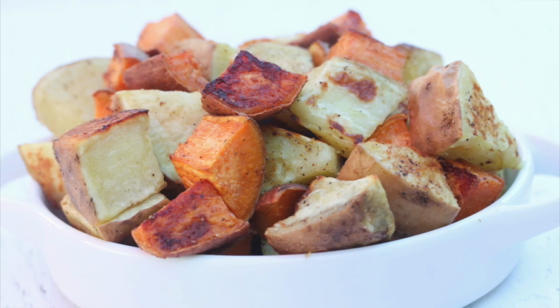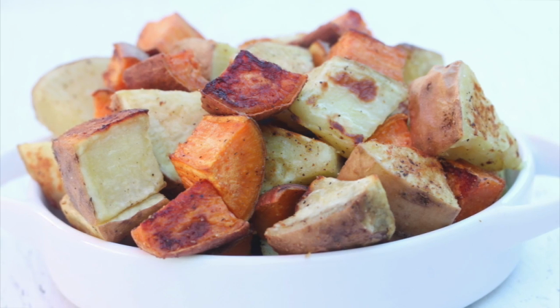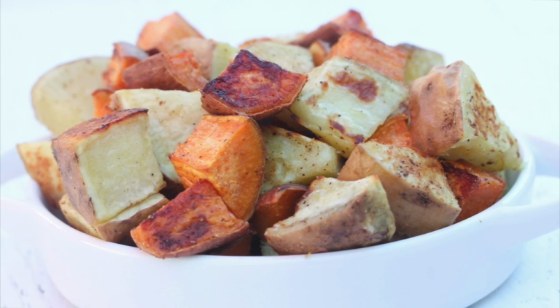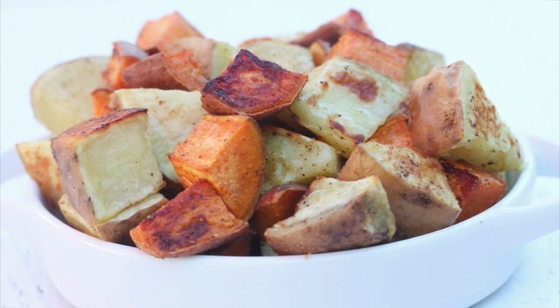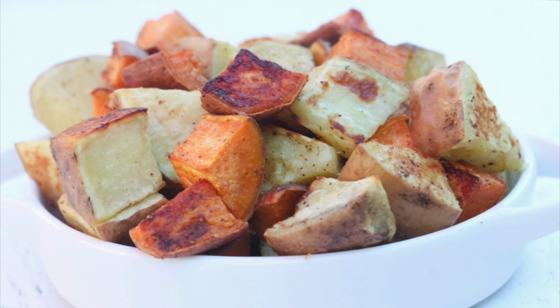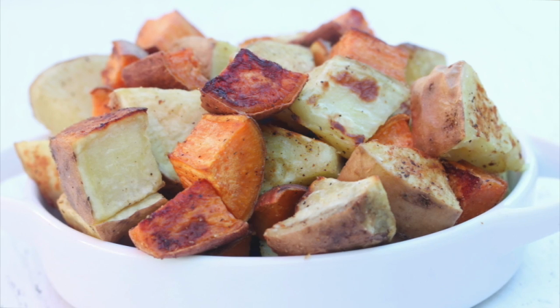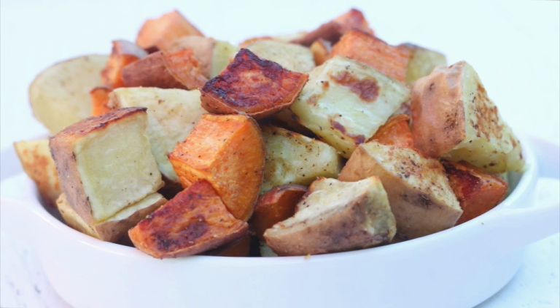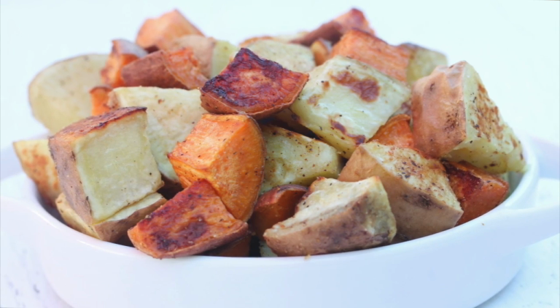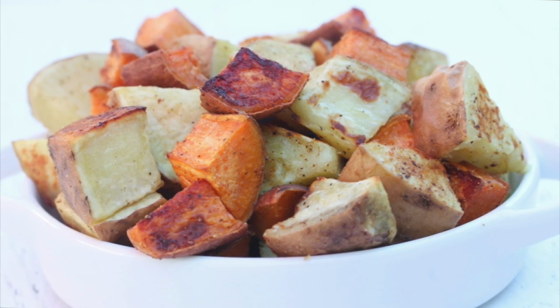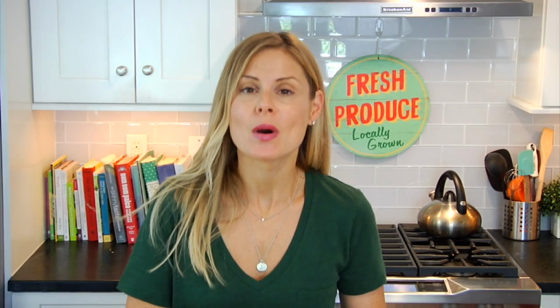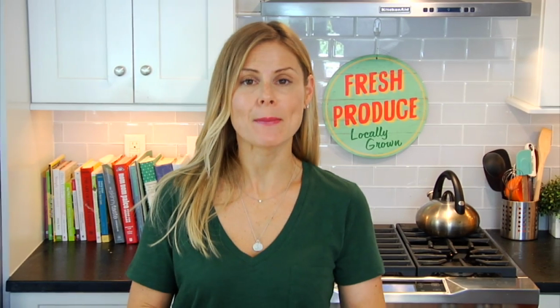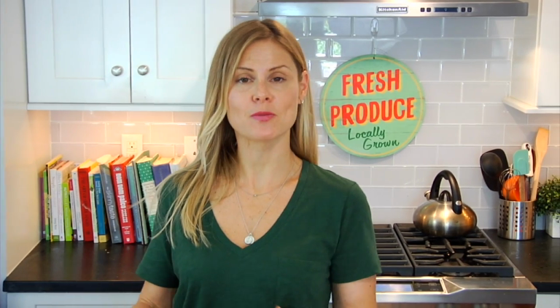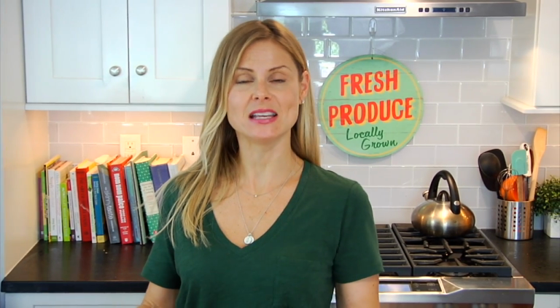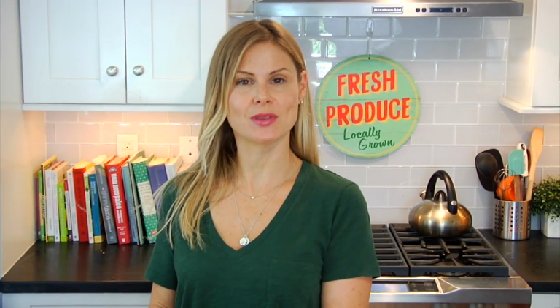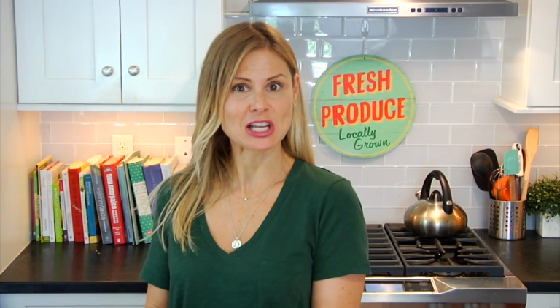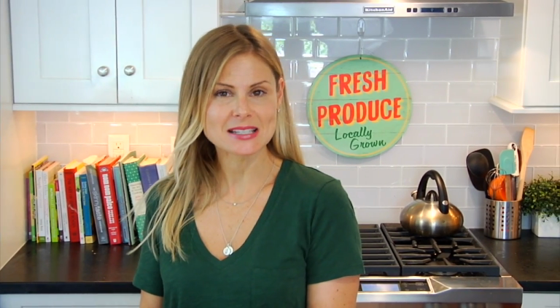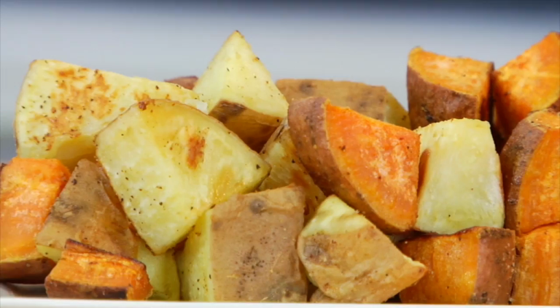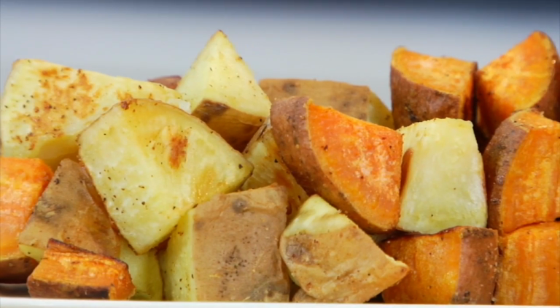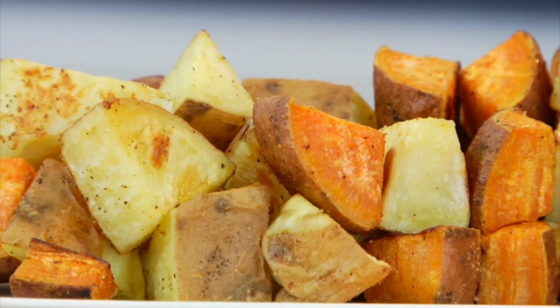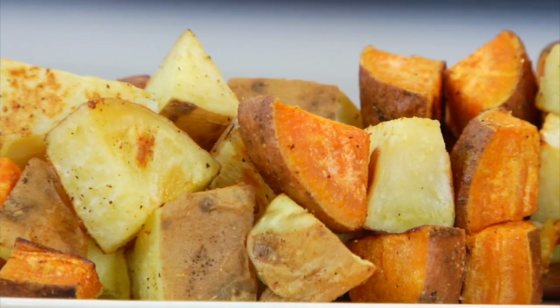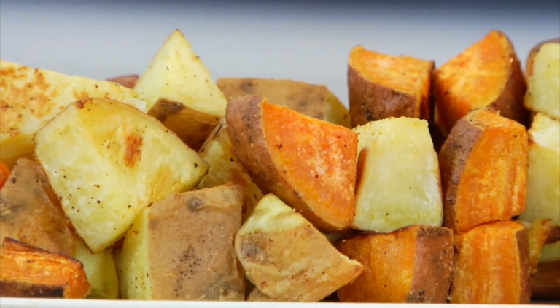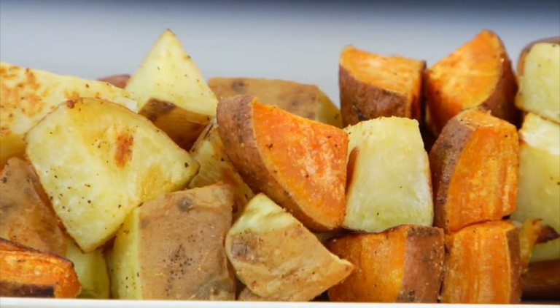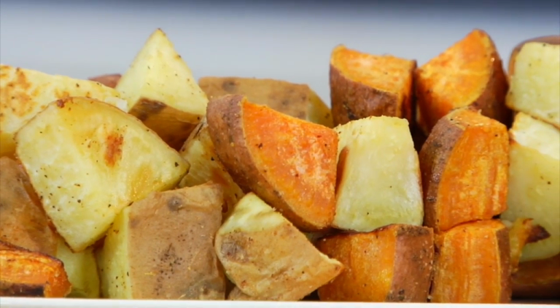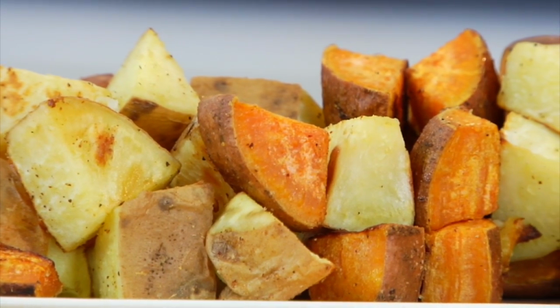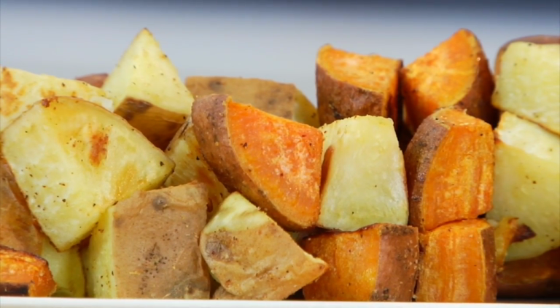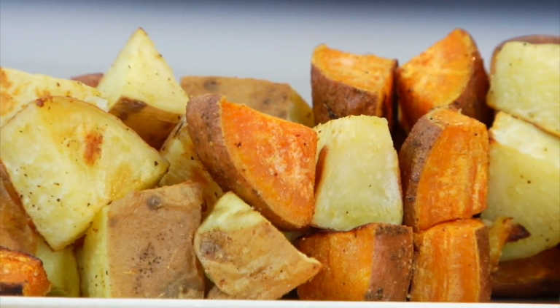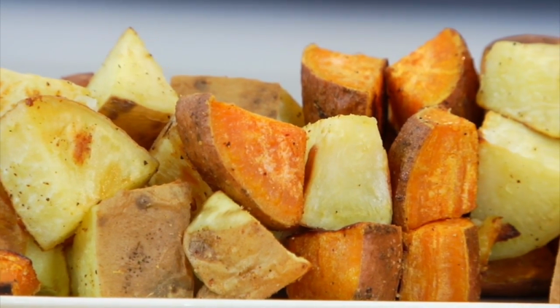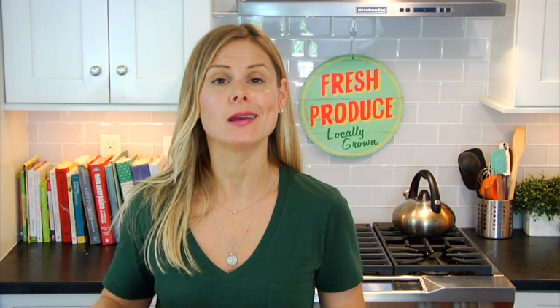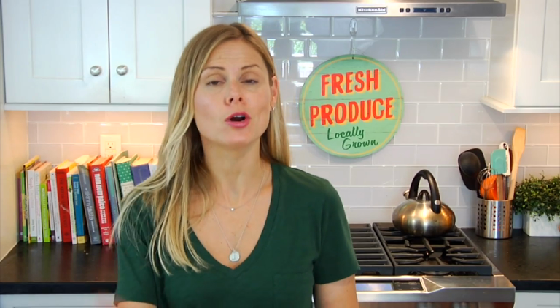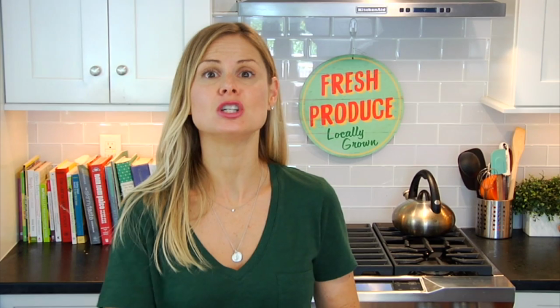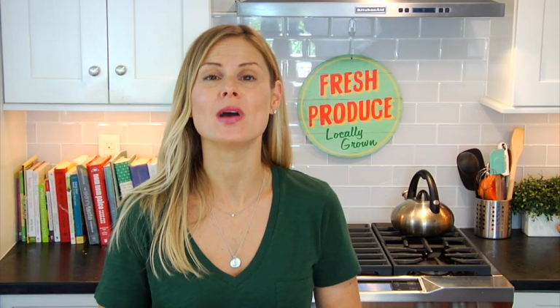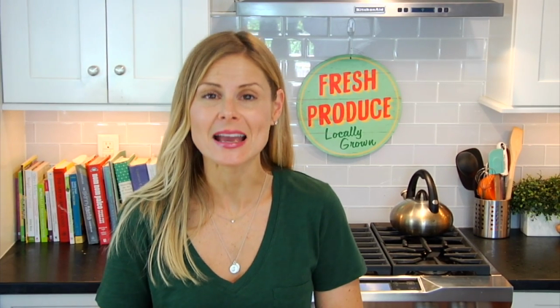Dare I say that these are even better than french fries. When I make them for my kids, I serve them with a little ketchup on the side and they eat the entire plate. You could really serve these as a side dish to anything you're eating, and they are also delicious with eggs.